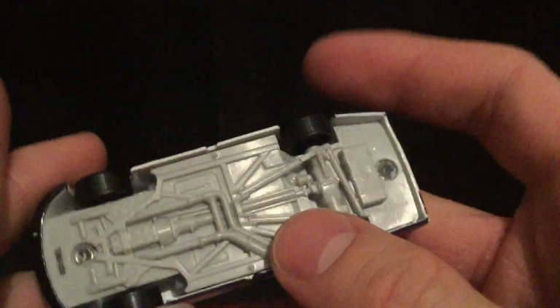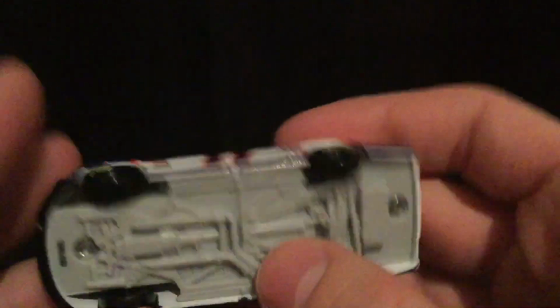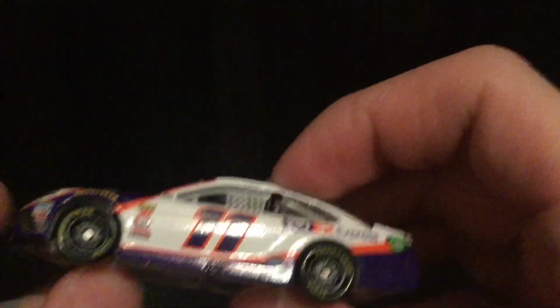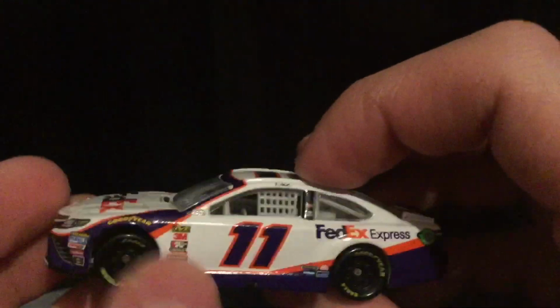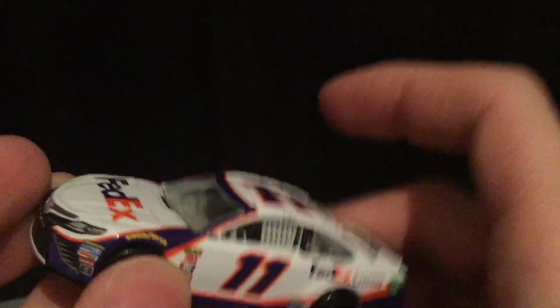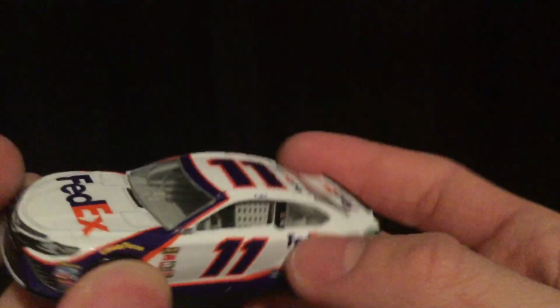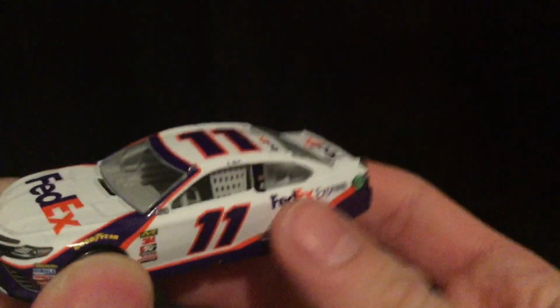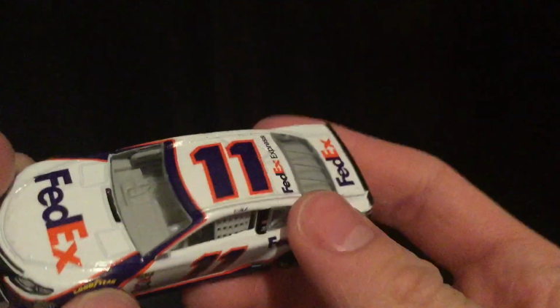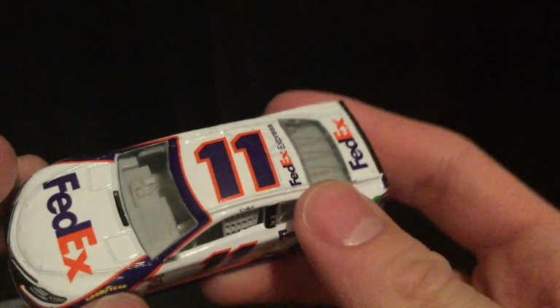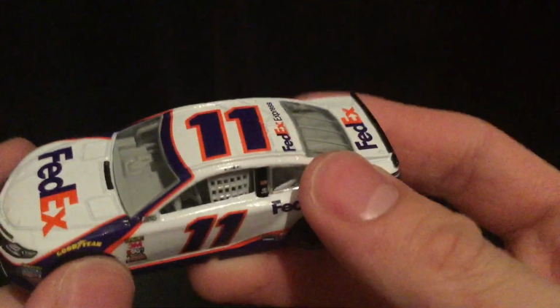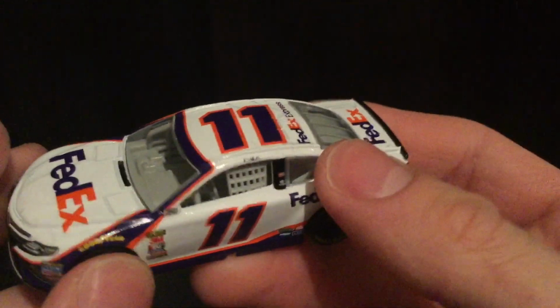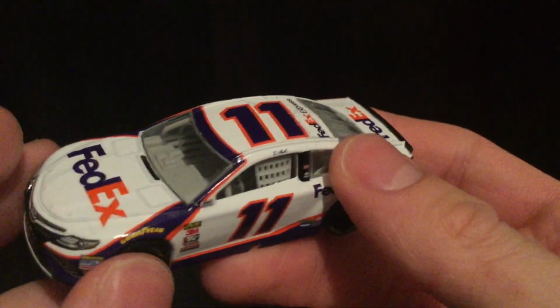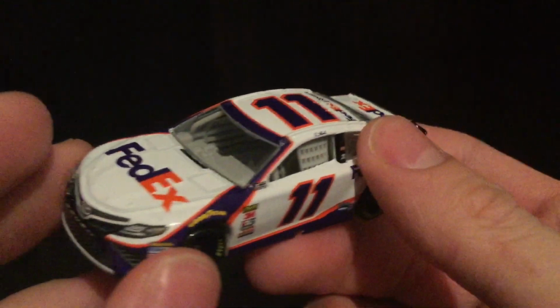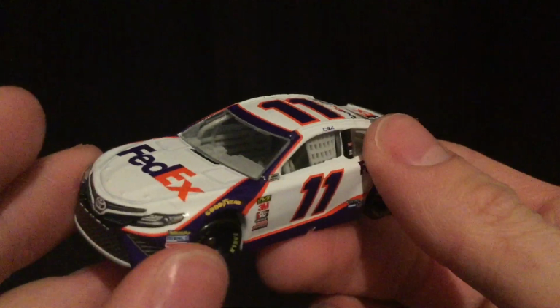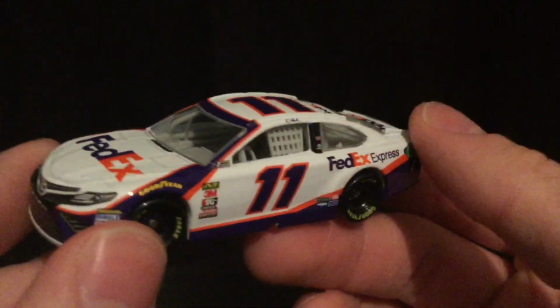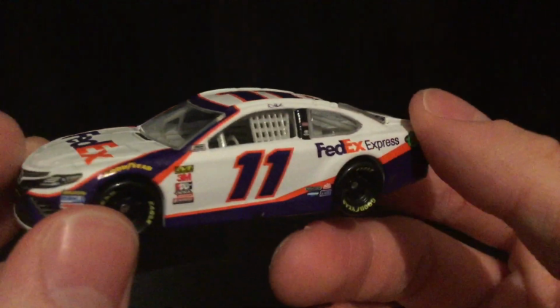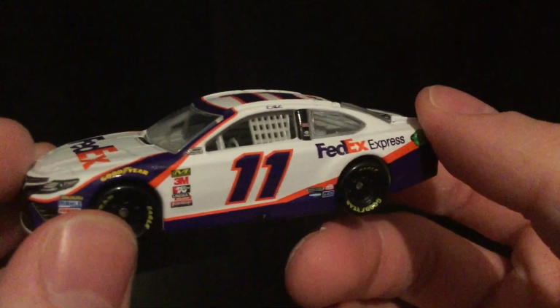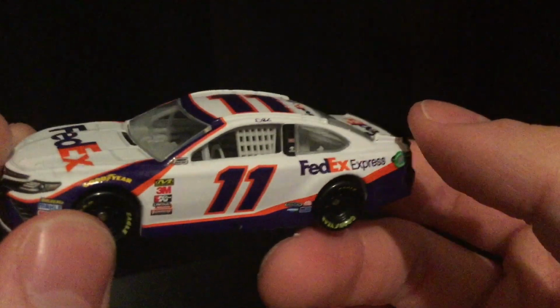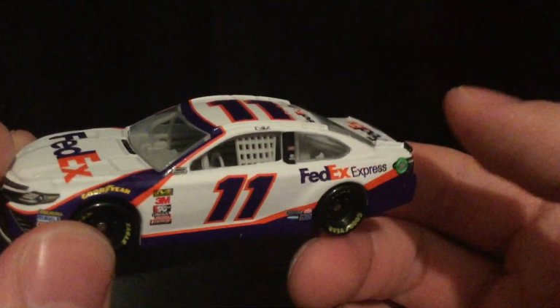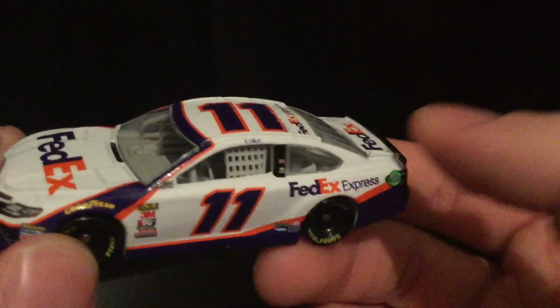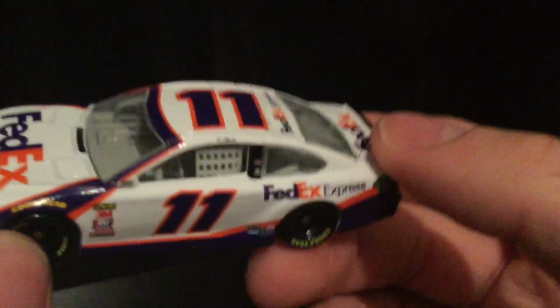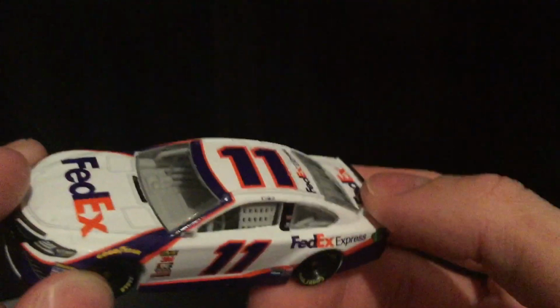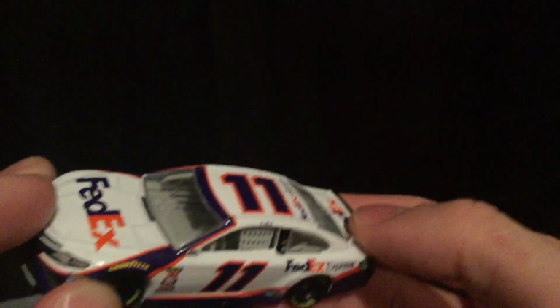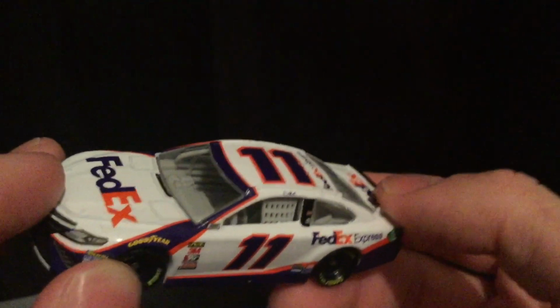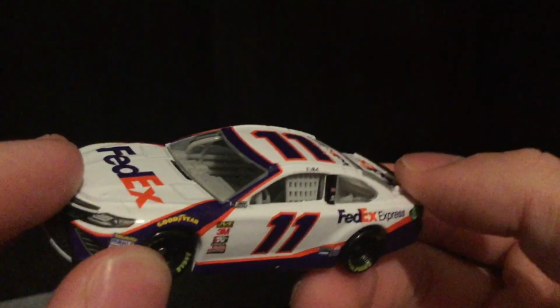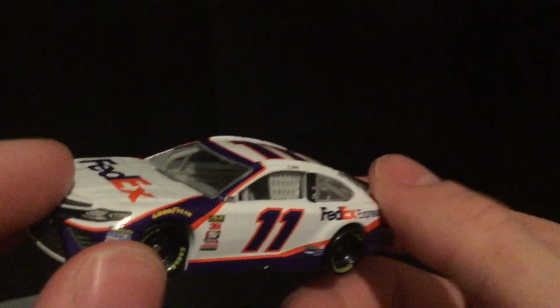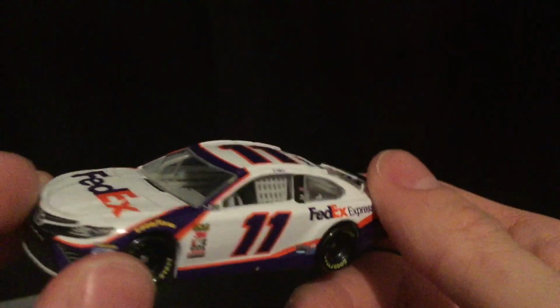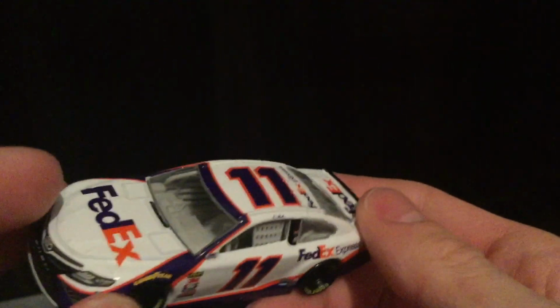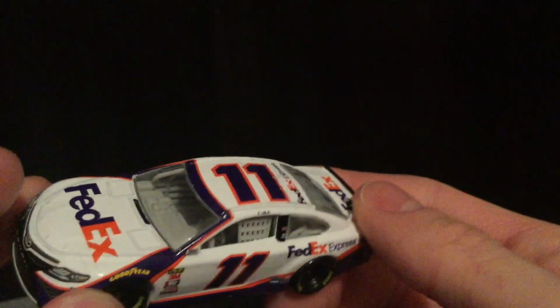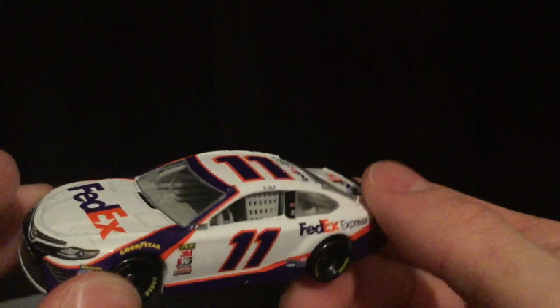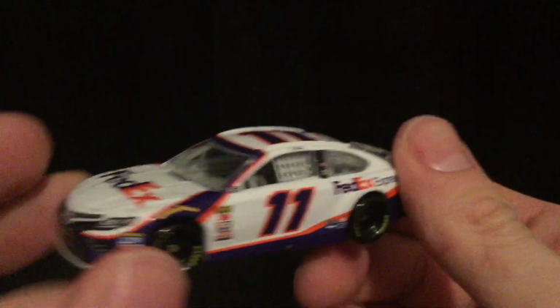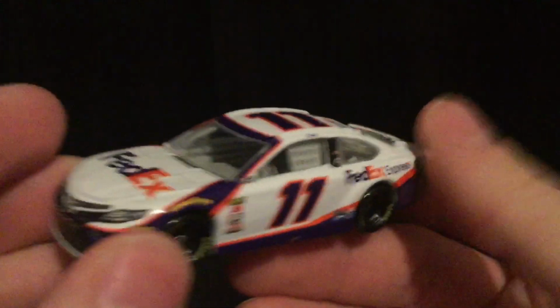Definitely a pretty good job by Lionel here — I think they did a solid job with this 2019 Toyota Camry. I really do like it. It's a good paint scheme, it's just a shame they don't run any color ones.